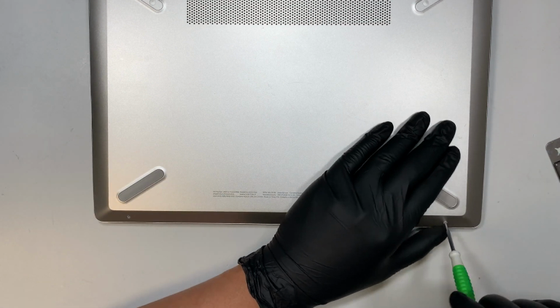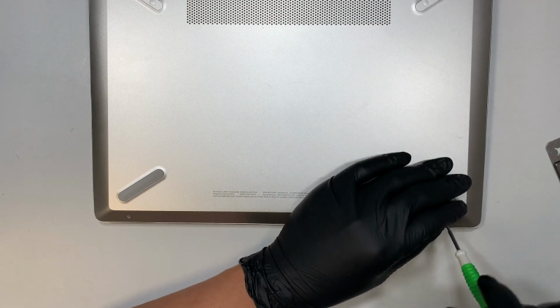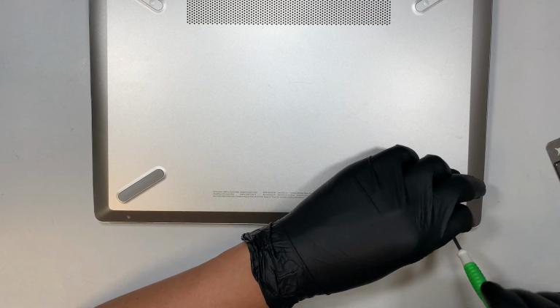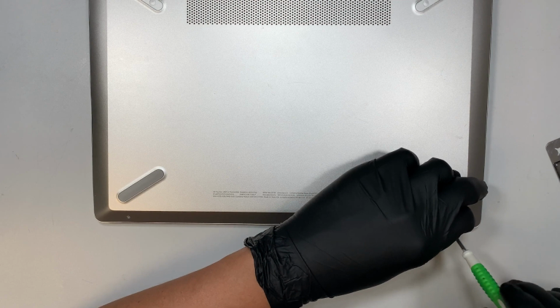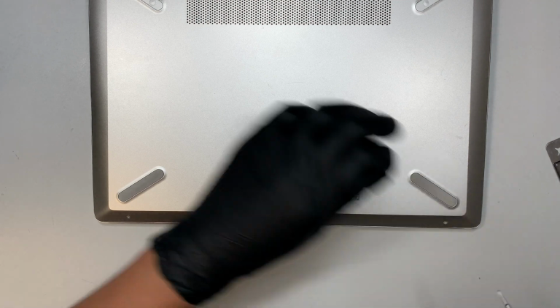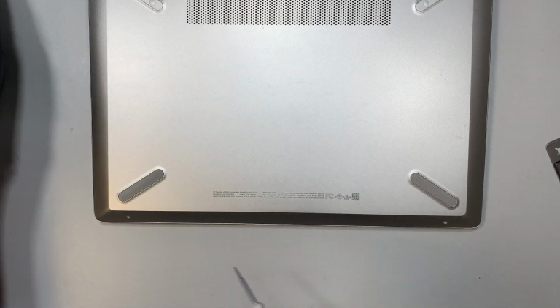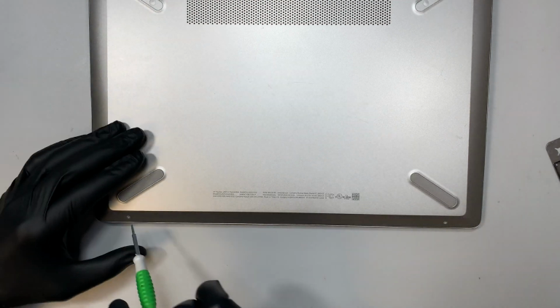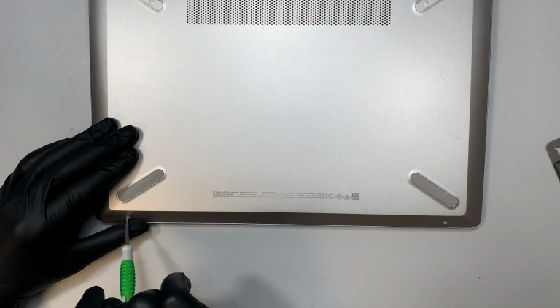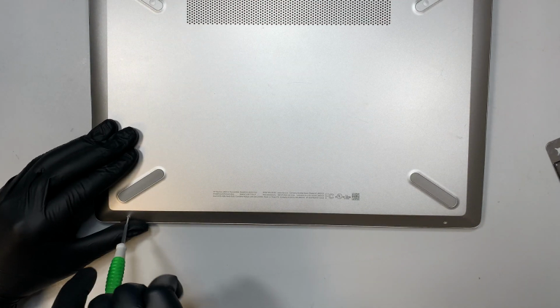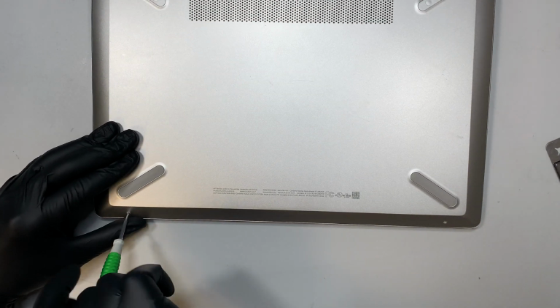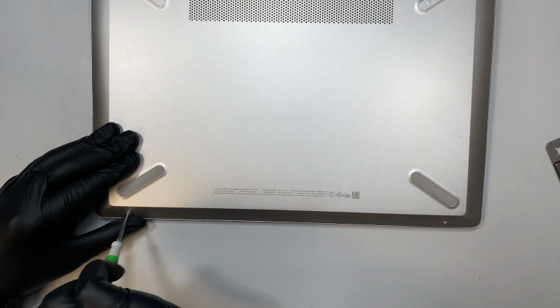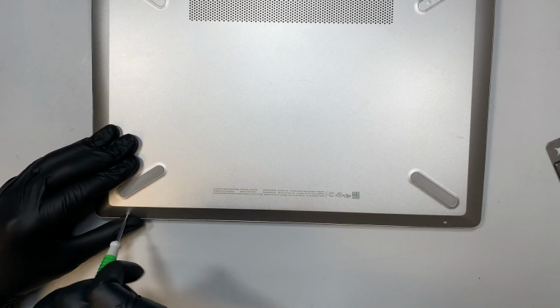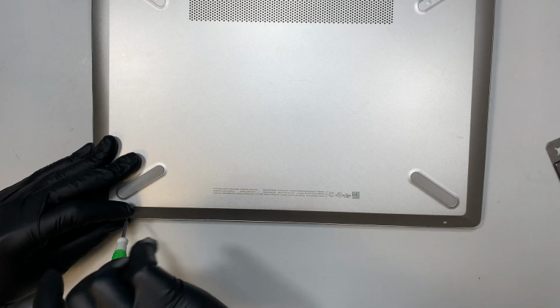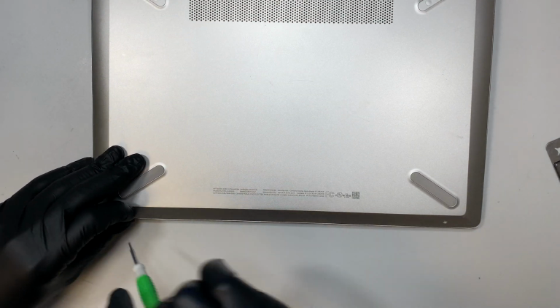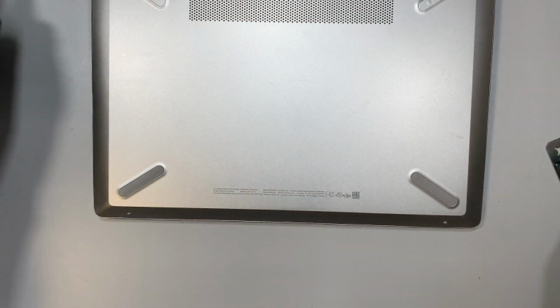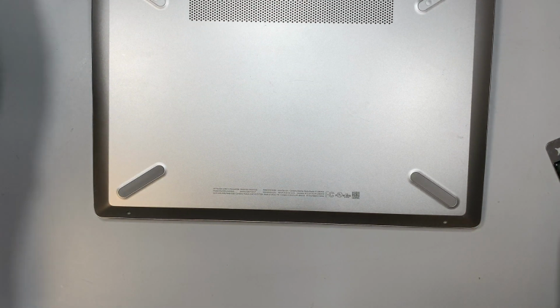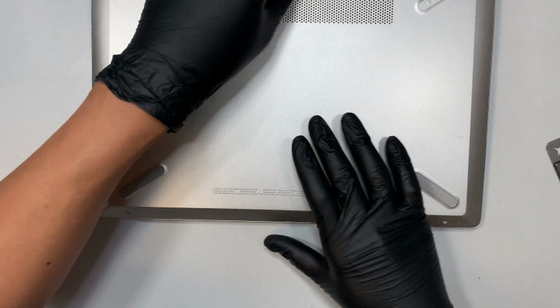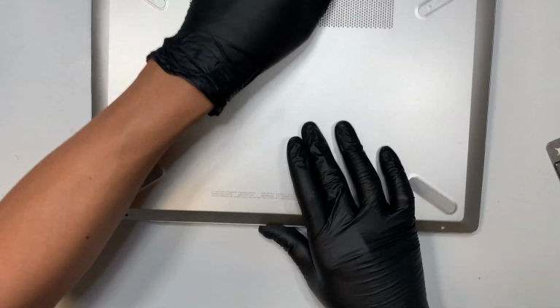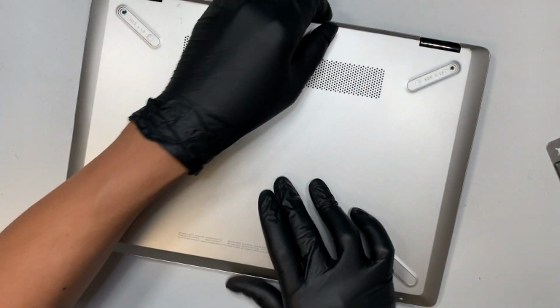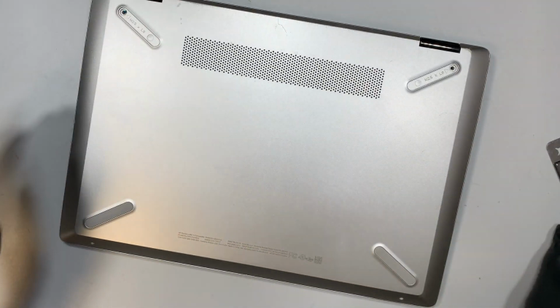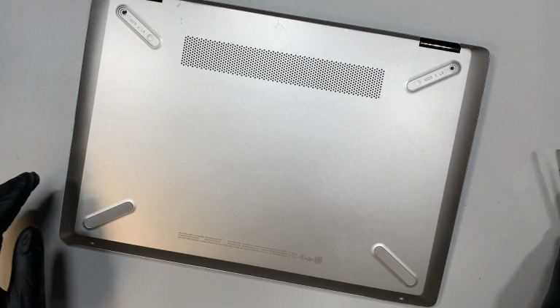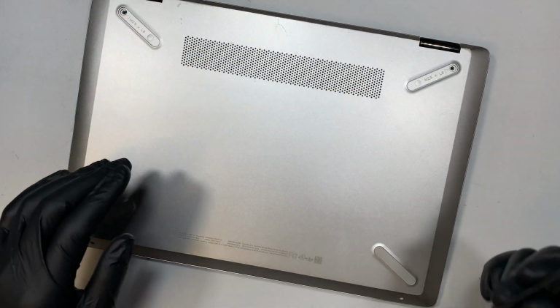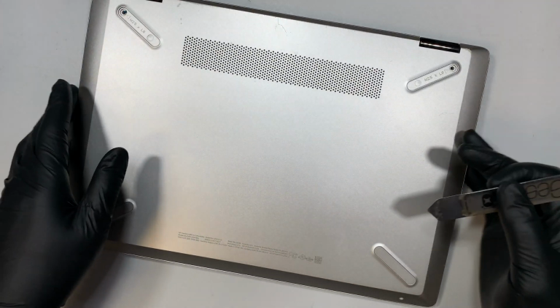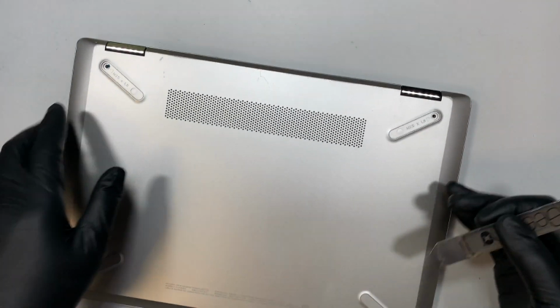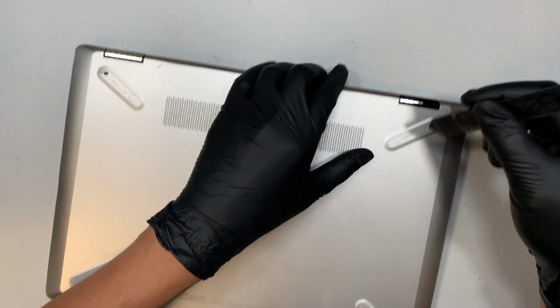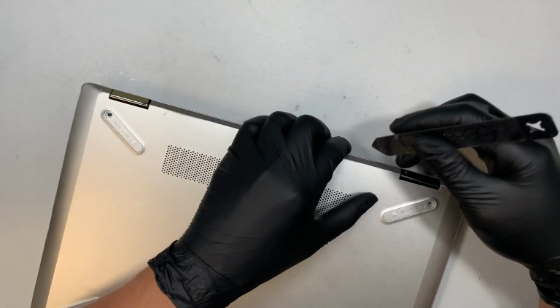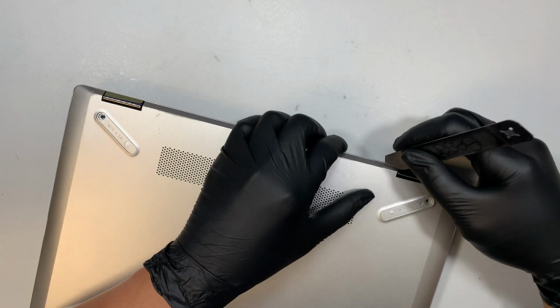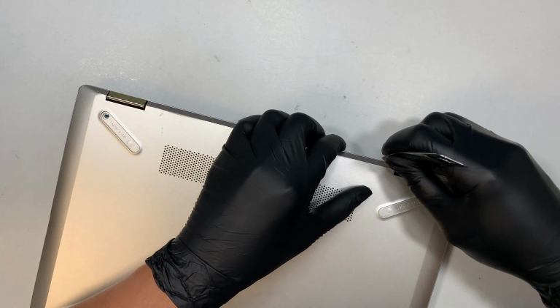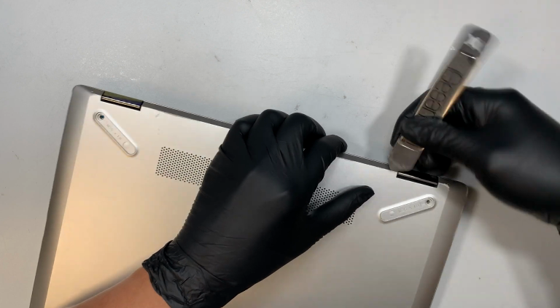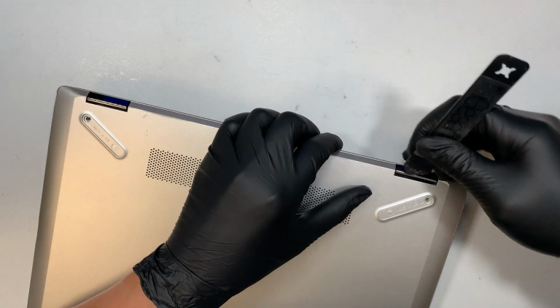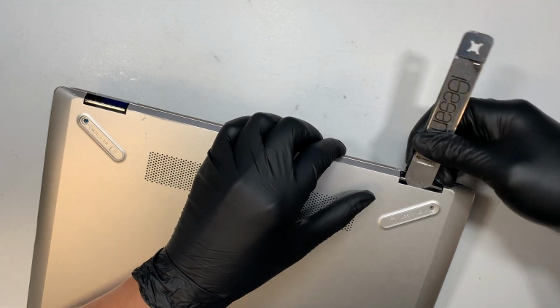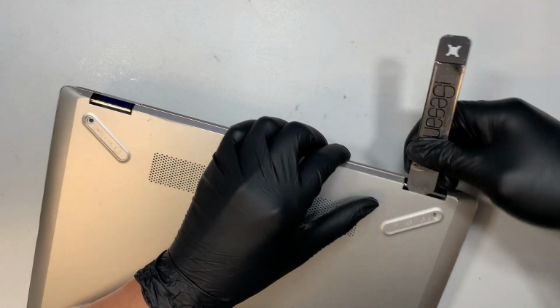The two screws at the bottom here are a little bit tinier, so I need to use a different screwdriver for that — the electronic one is too big. All right, once you remove all four screws, let's go ahead and pry open the back cover.